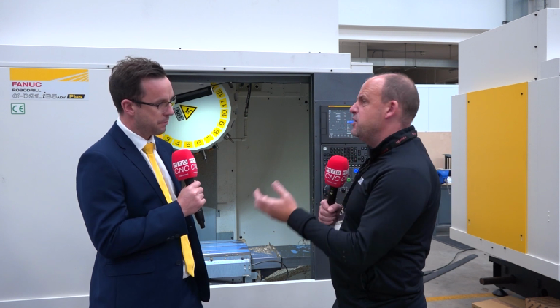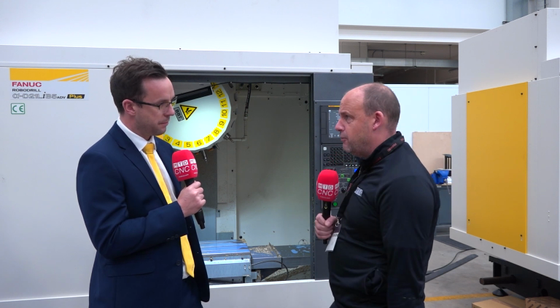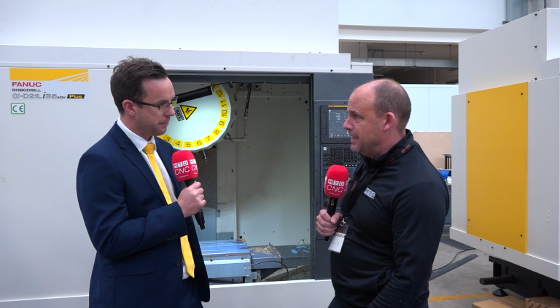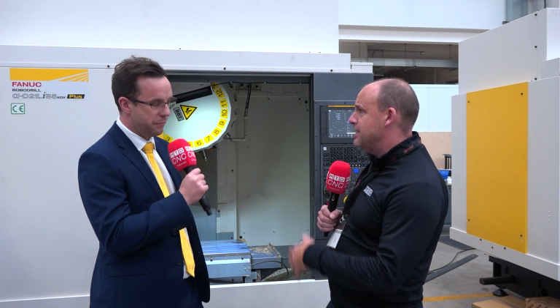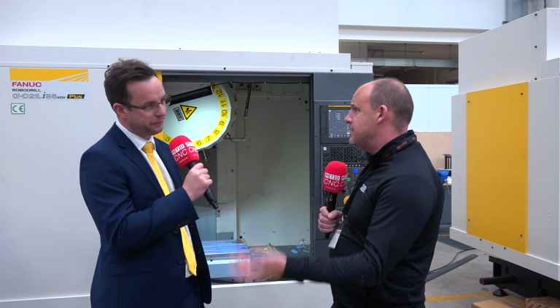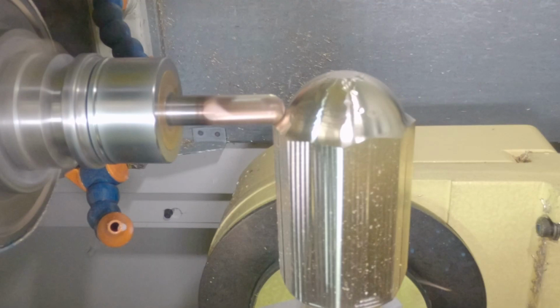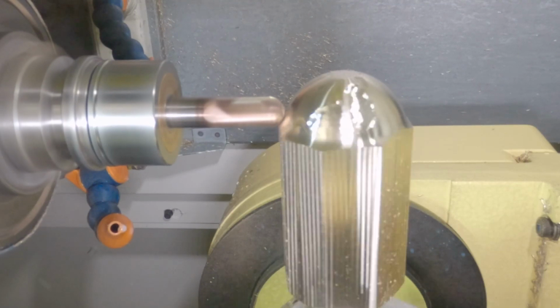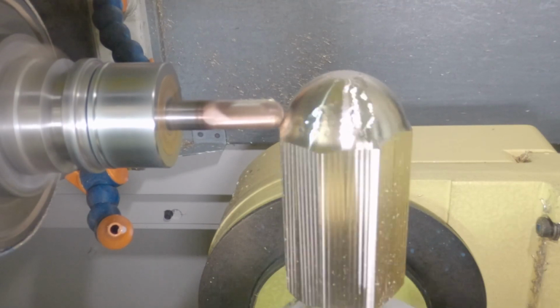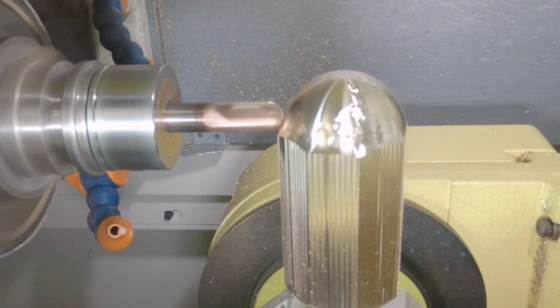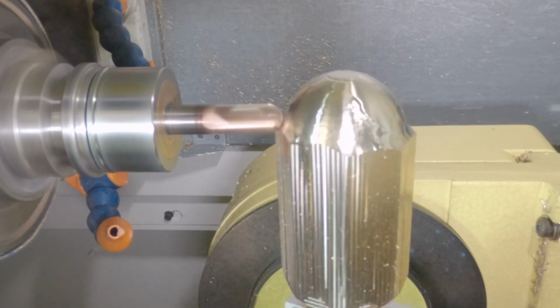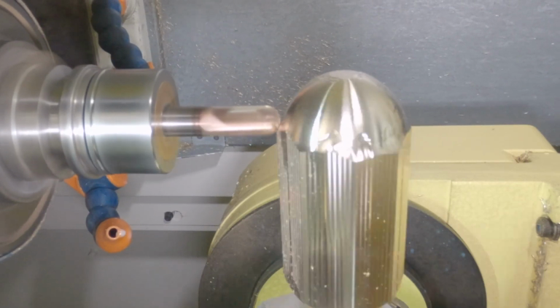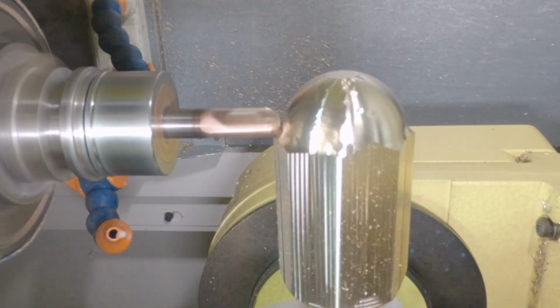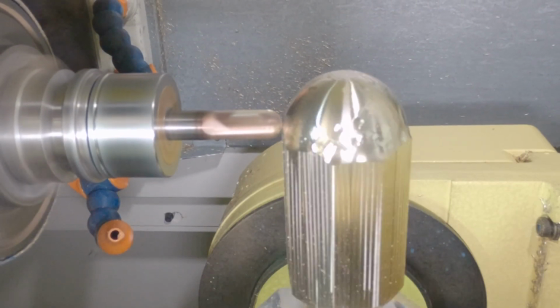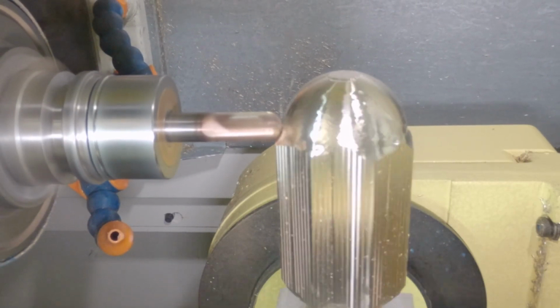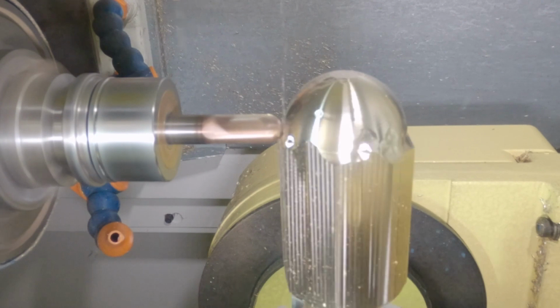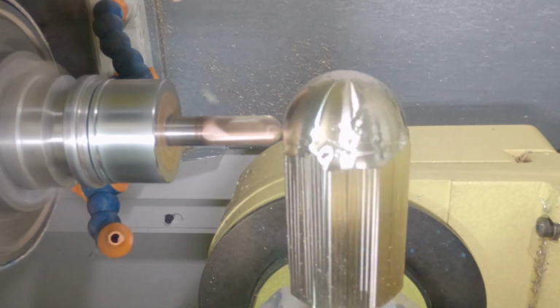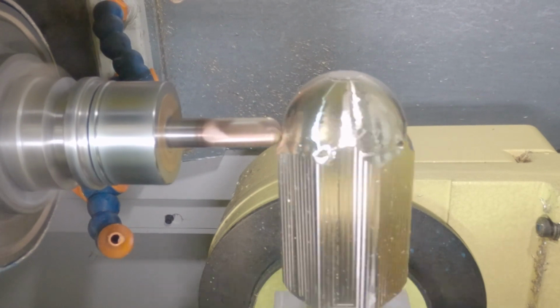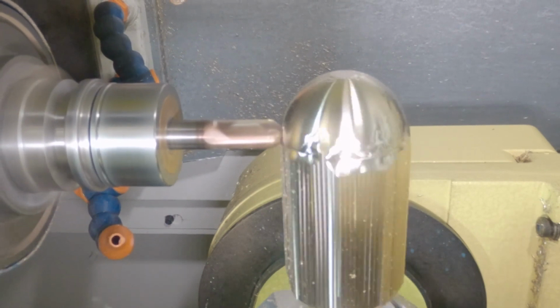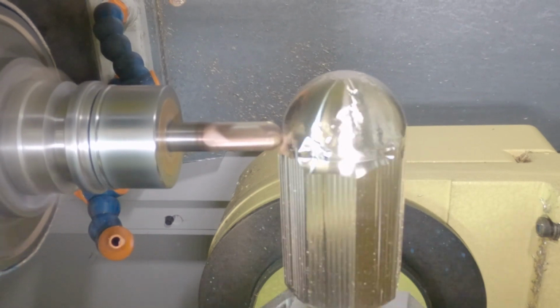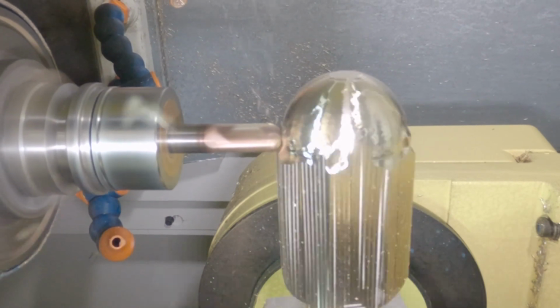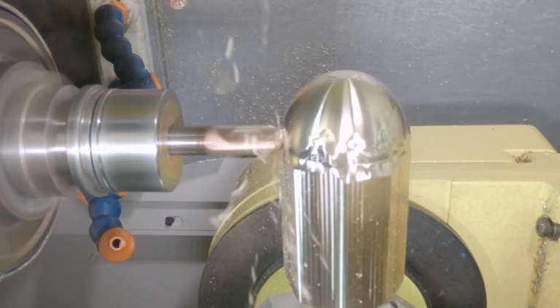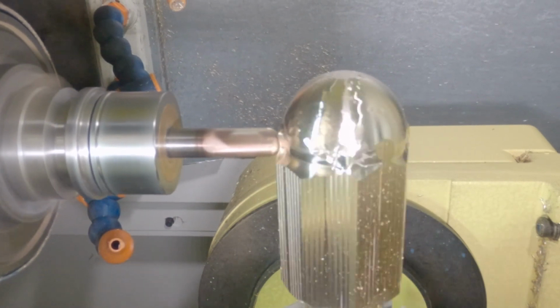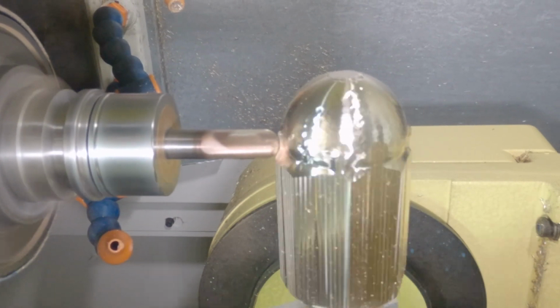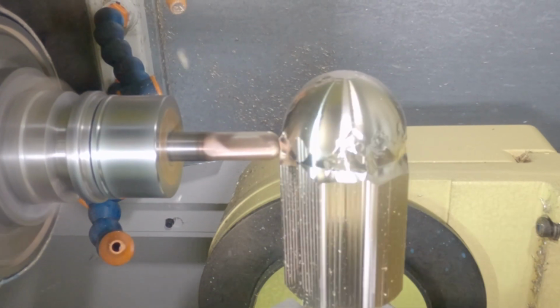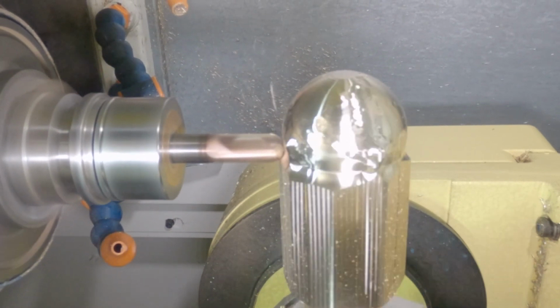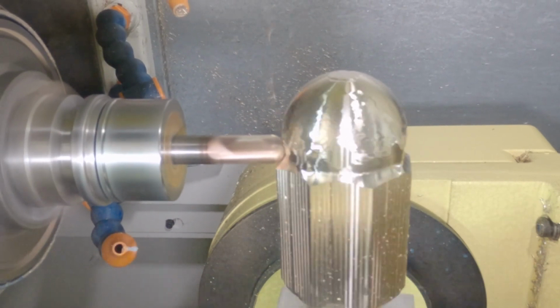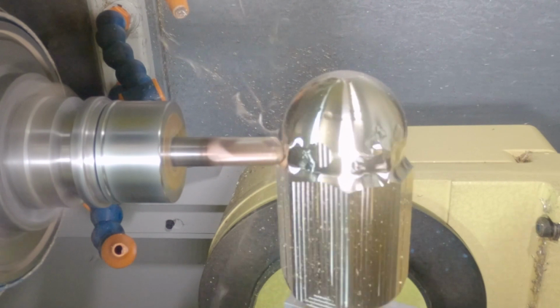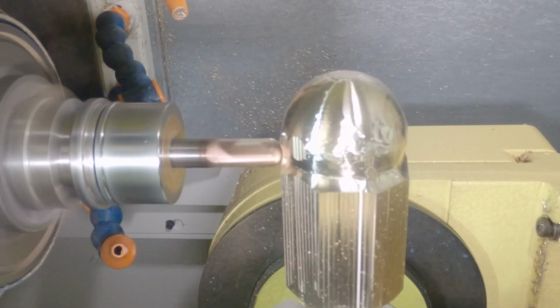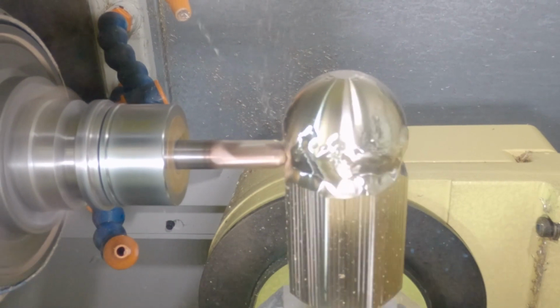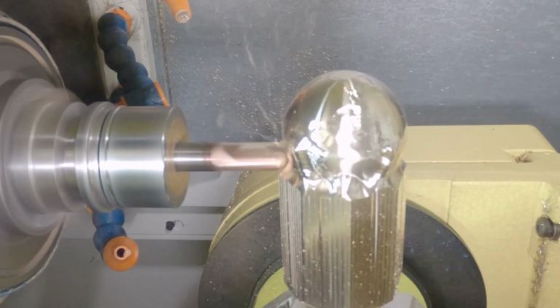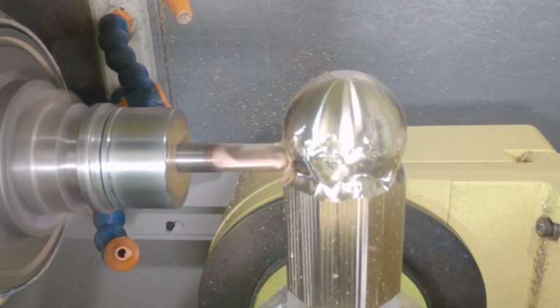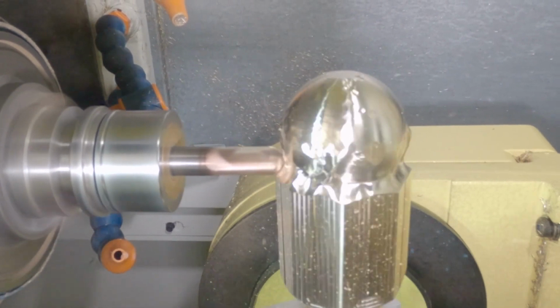Do you have to slow the machine down to use less energy? Where's the catch? There isn't one. Every component on the RoboDrill is chosen to give maximum performance for the least energy.